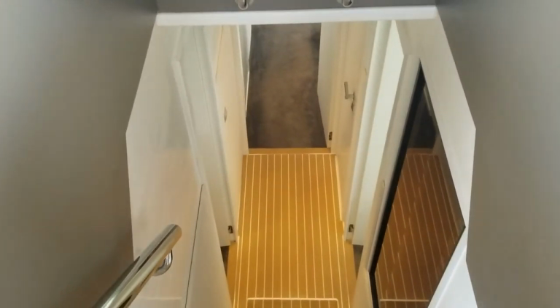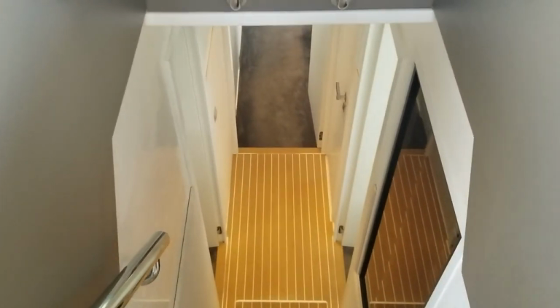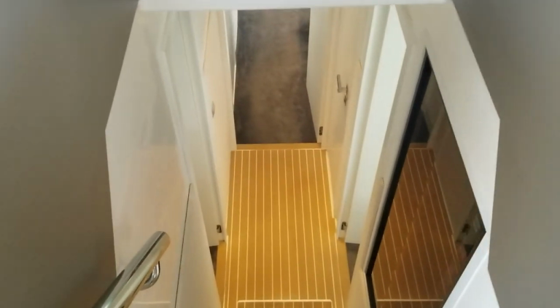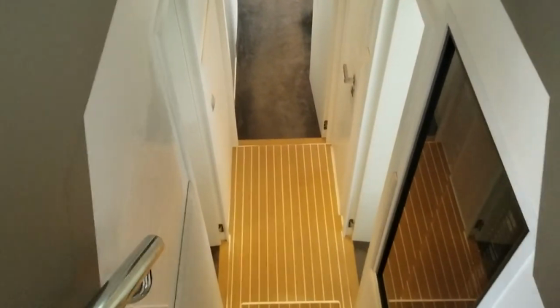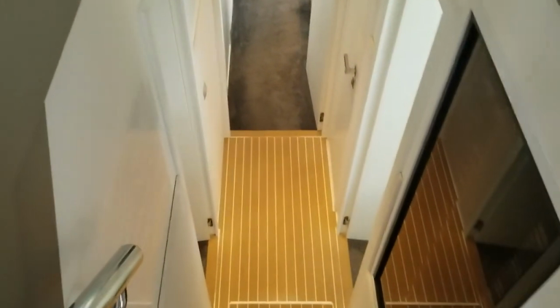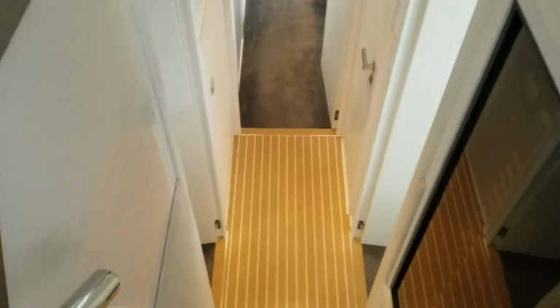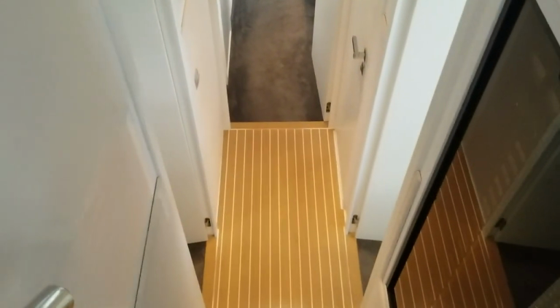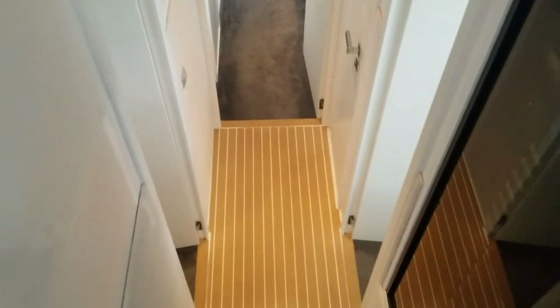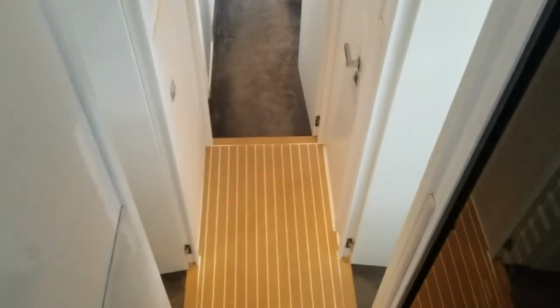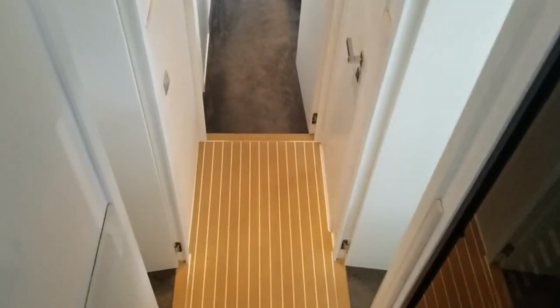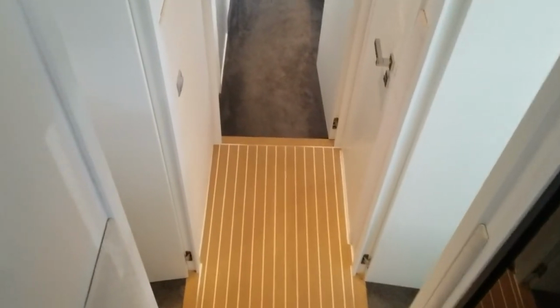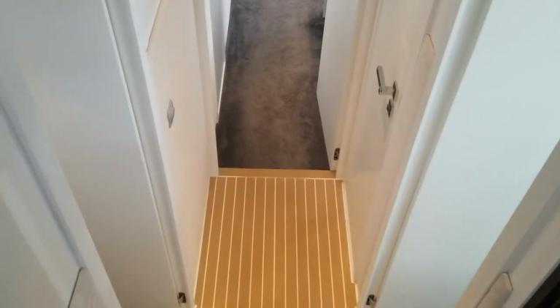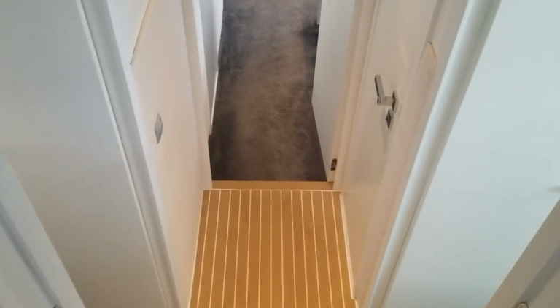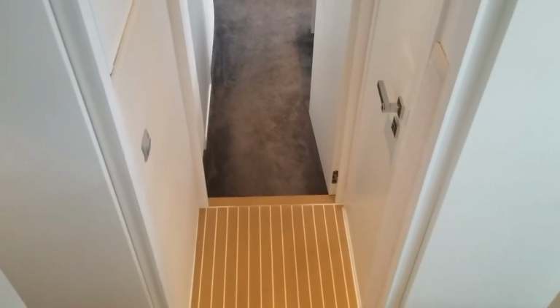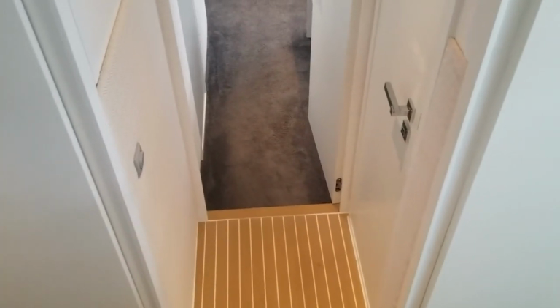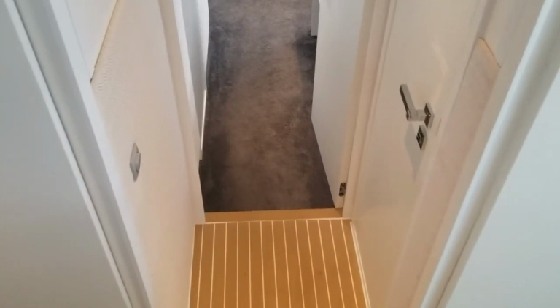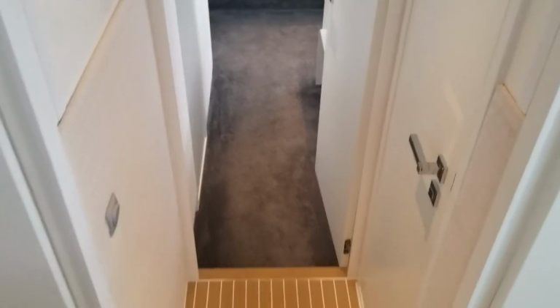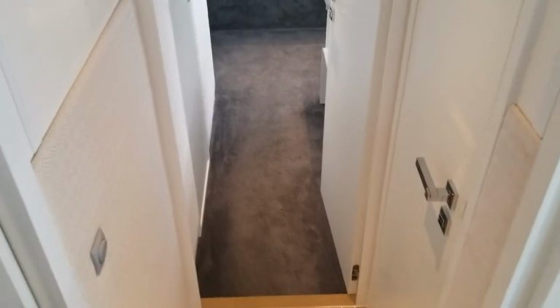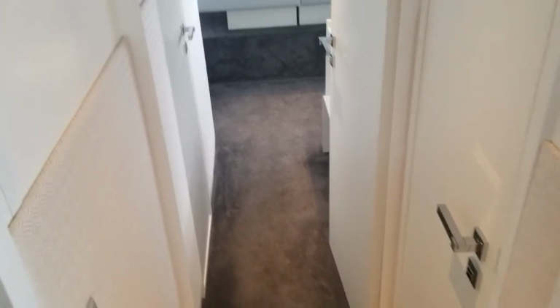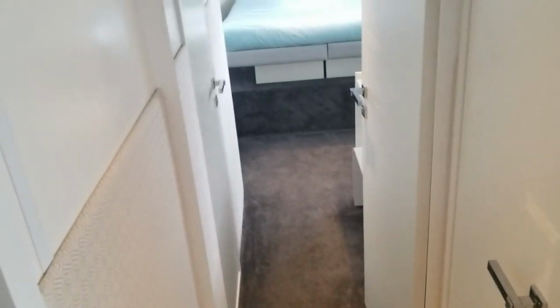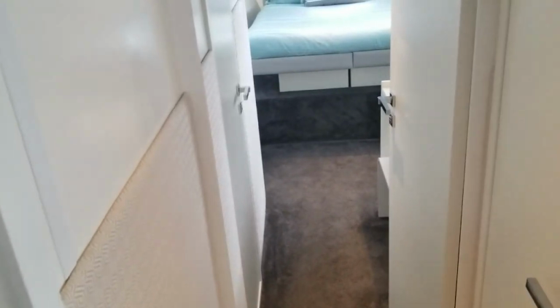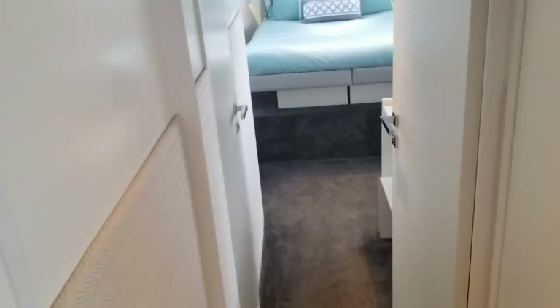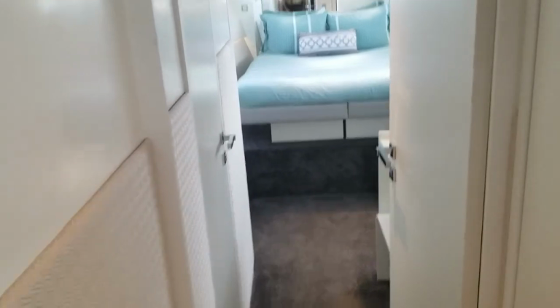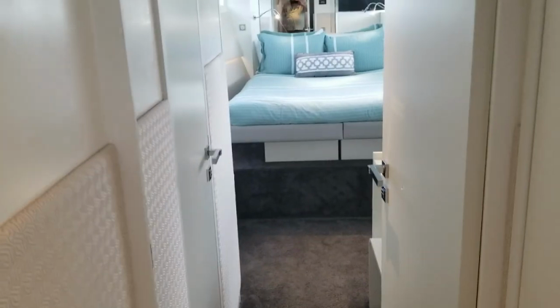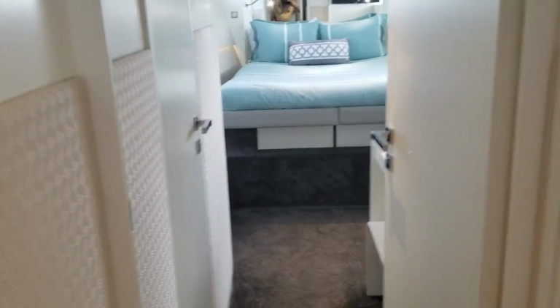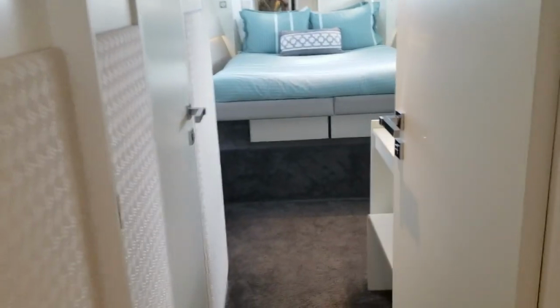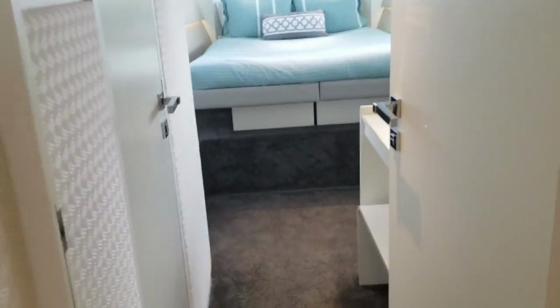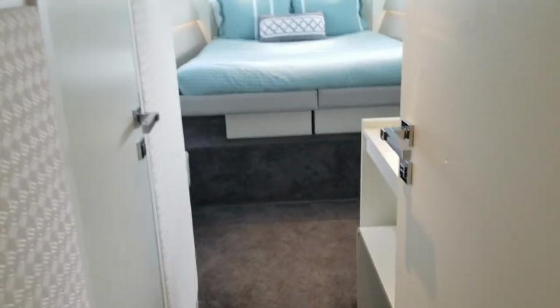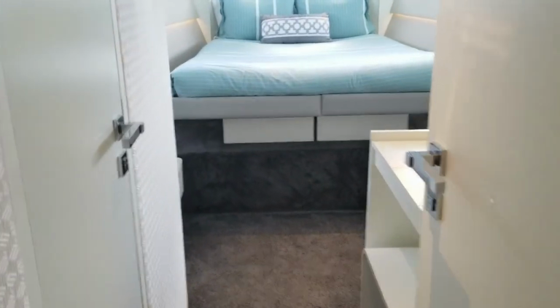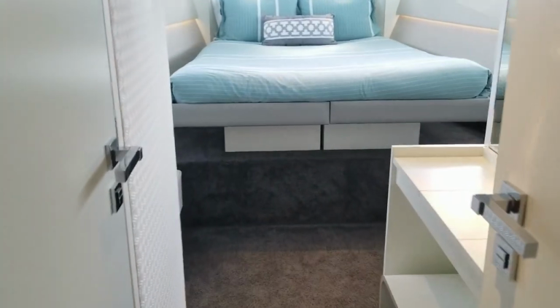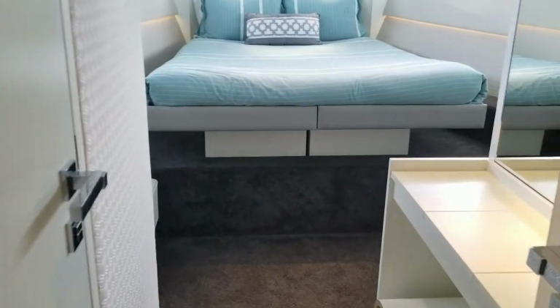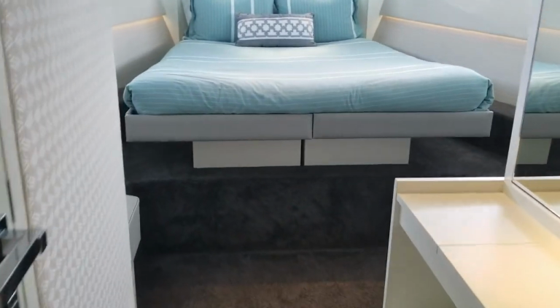It's well appointed. The Dutch are large people generally, and you see it in the size of the showers and the headroom.